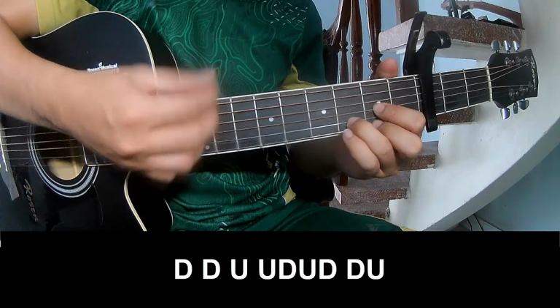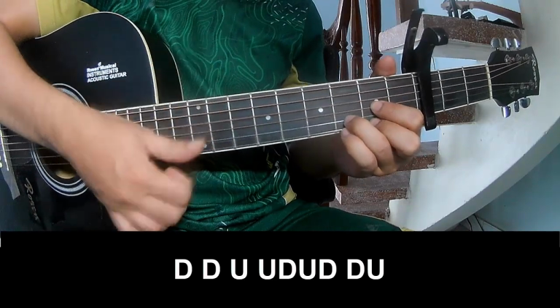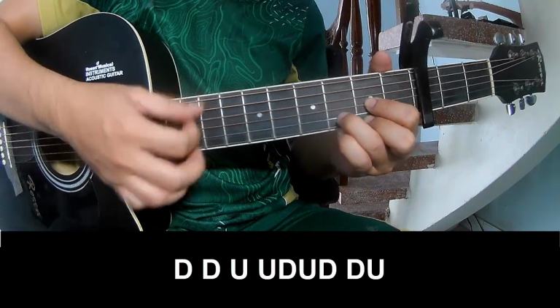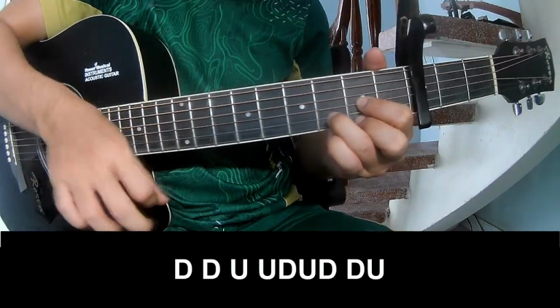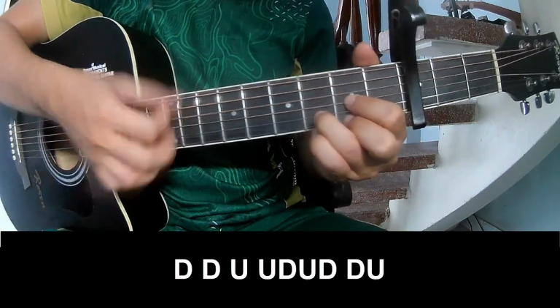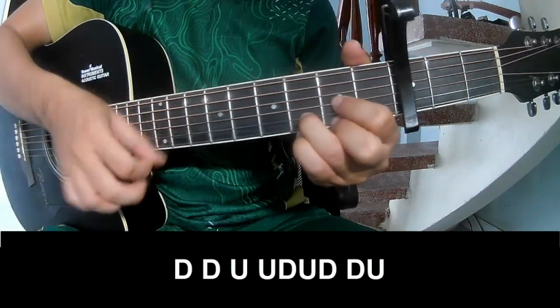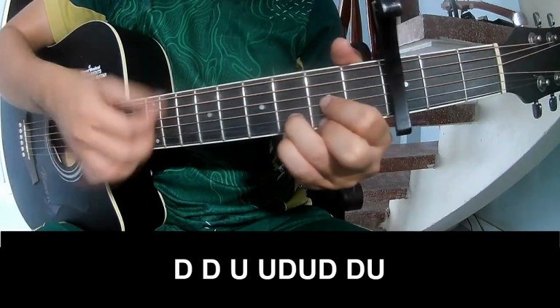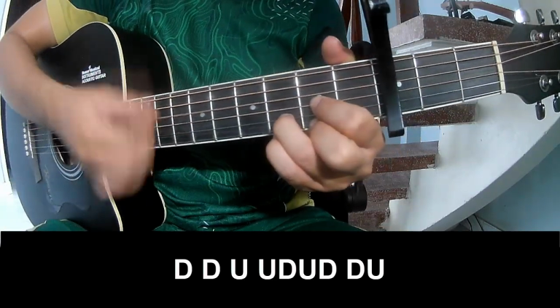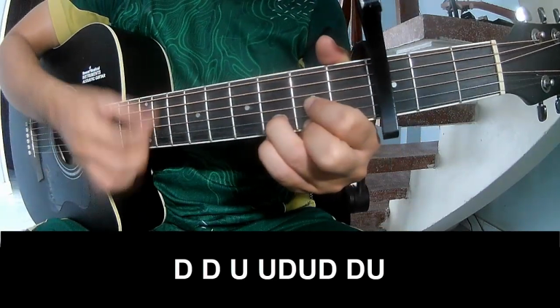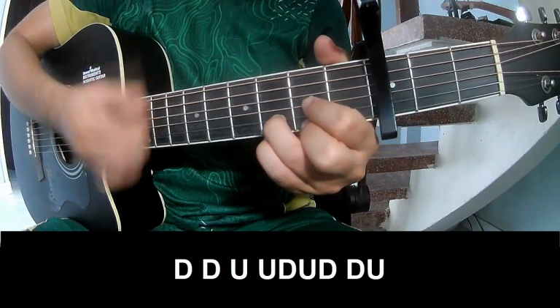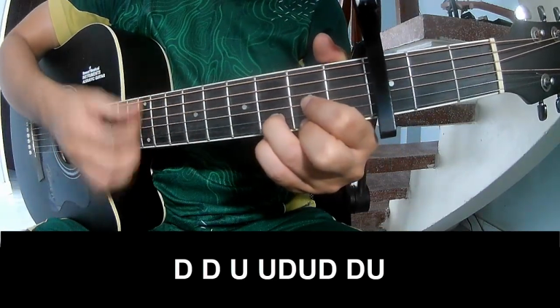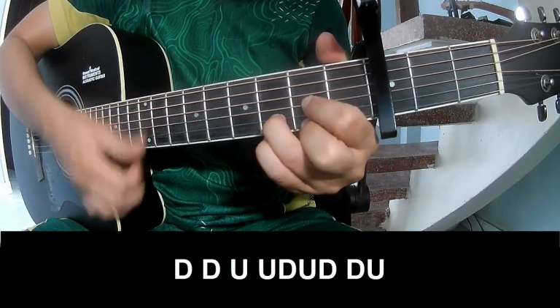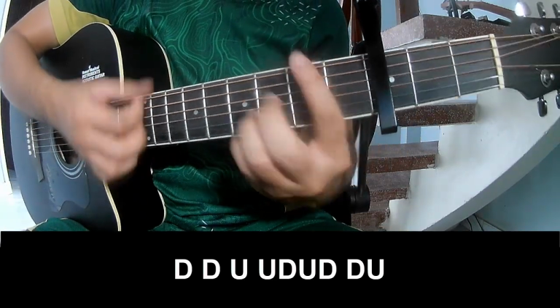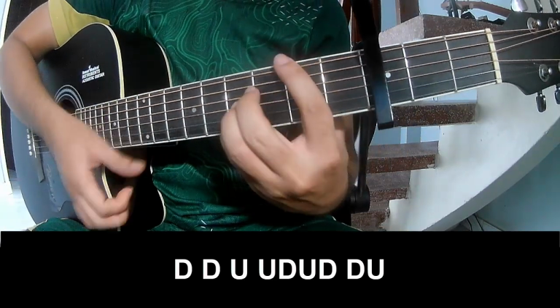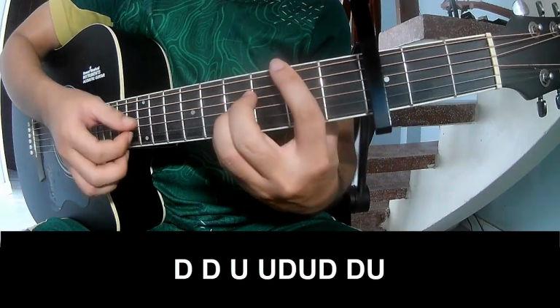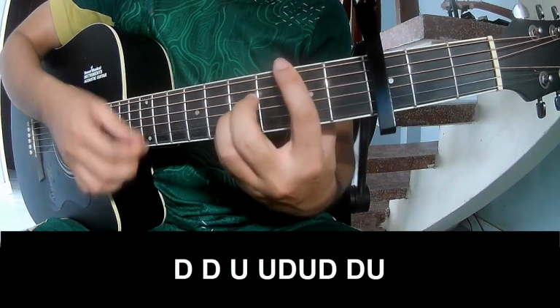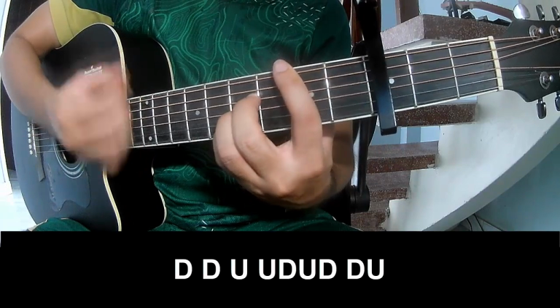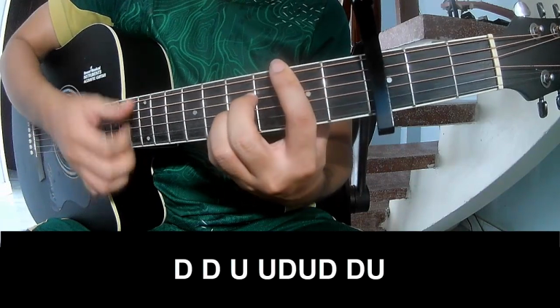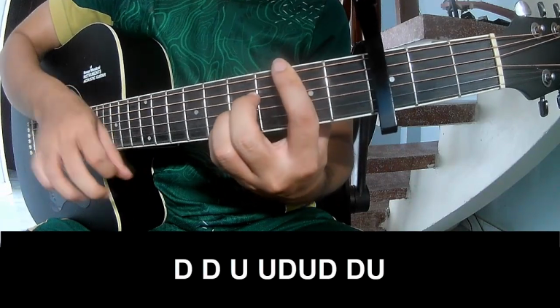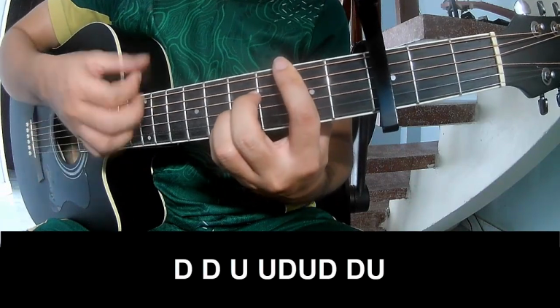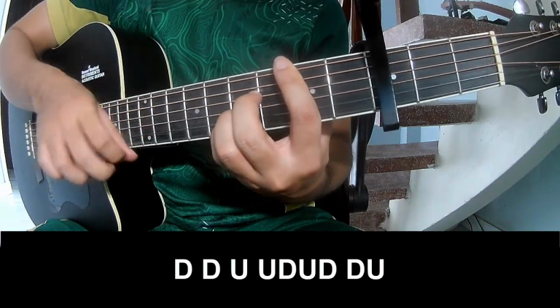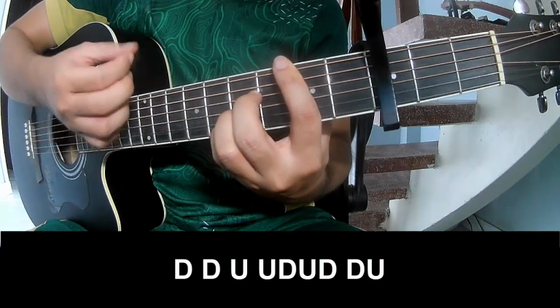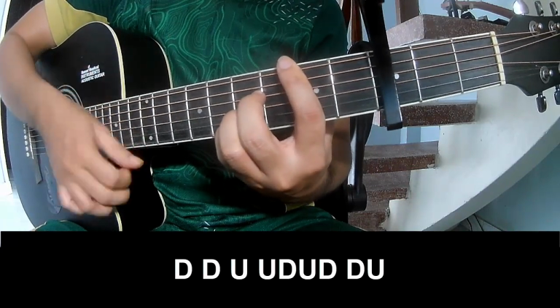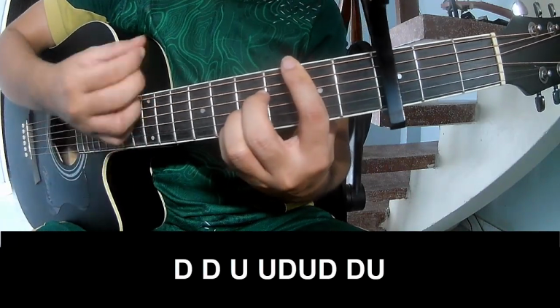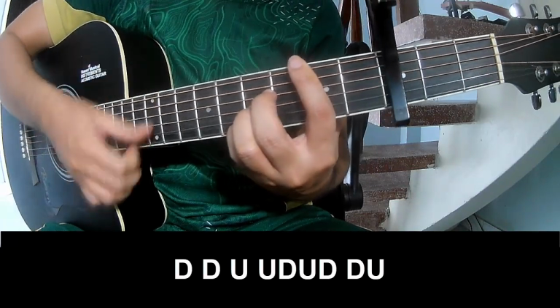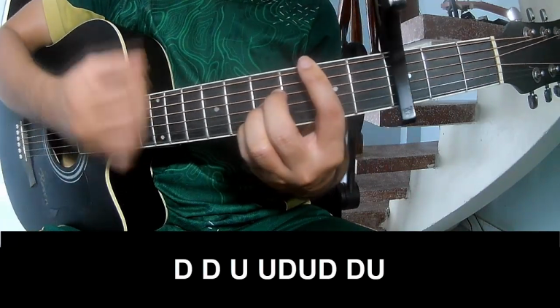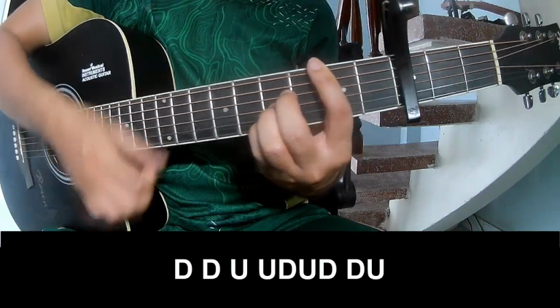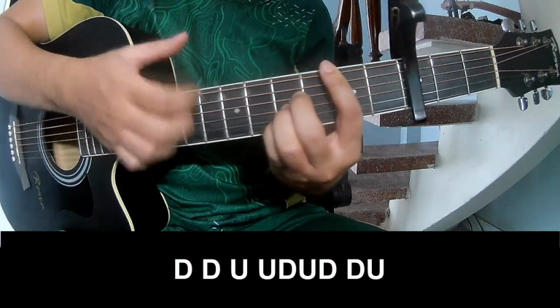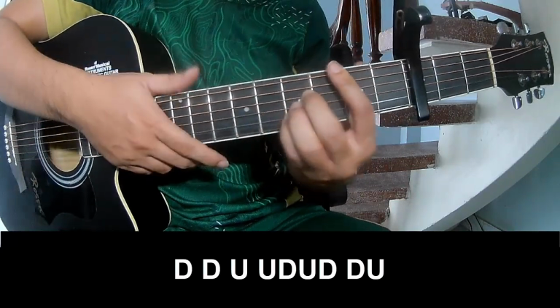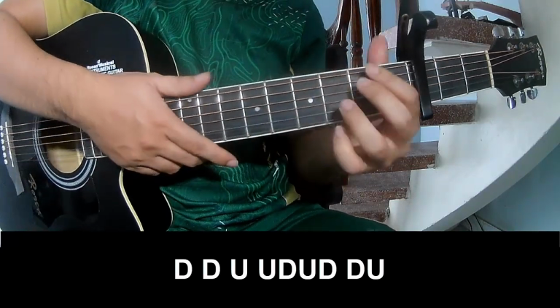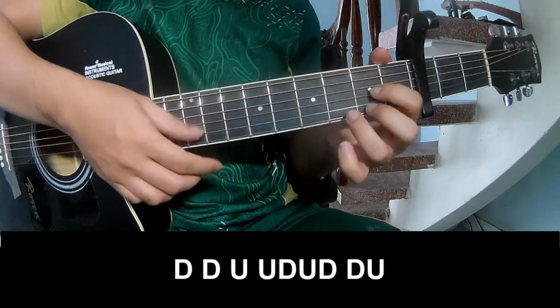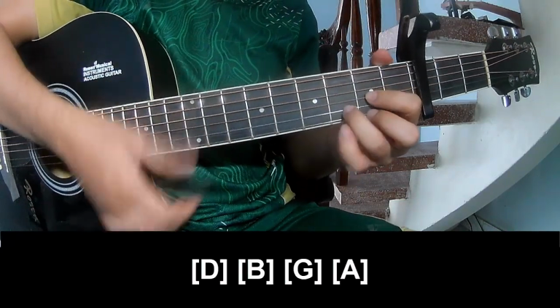The strumming pattern is: Down, Down, Up, Up, Down, Up, Down, Down, Up, Down, Down, Up, Down, Up, Down, Down, Up, Down, Down, Up. Then play long D.